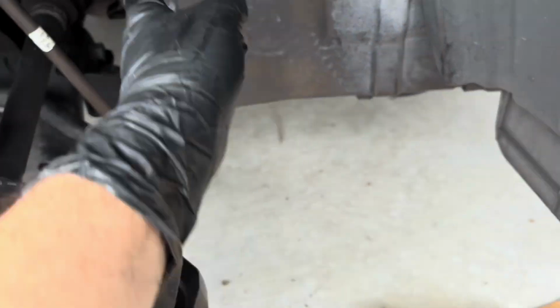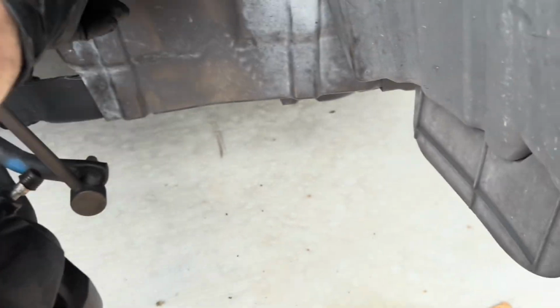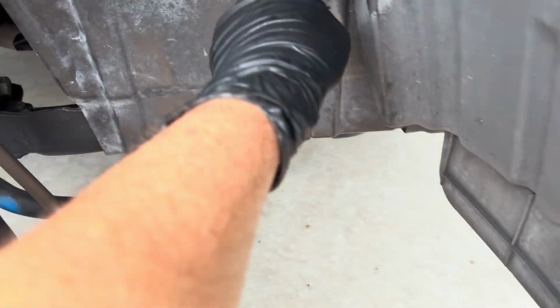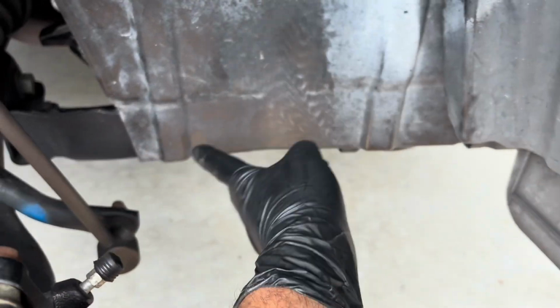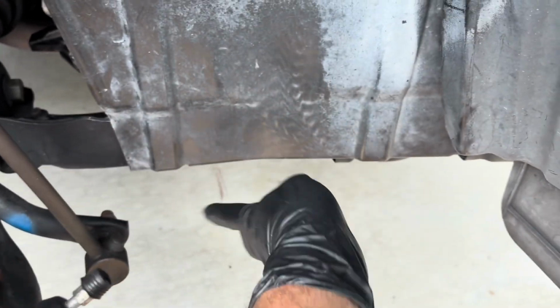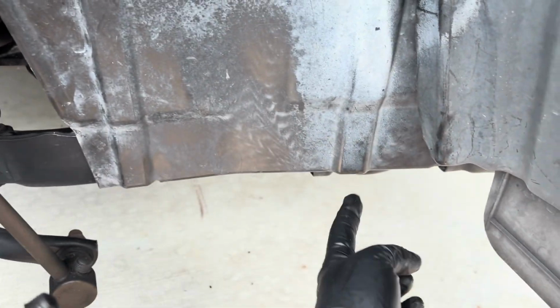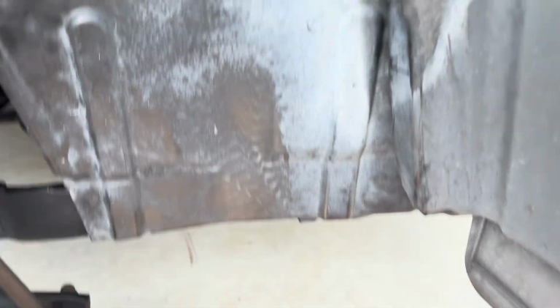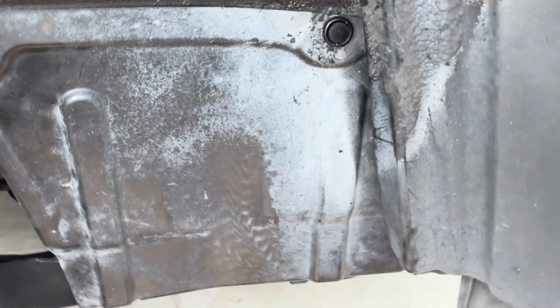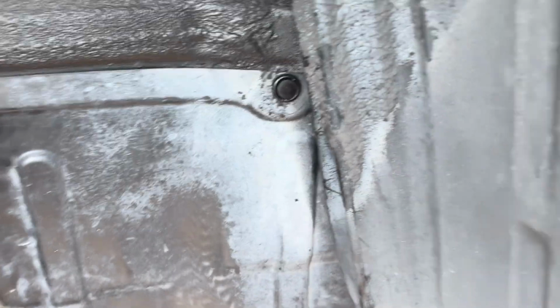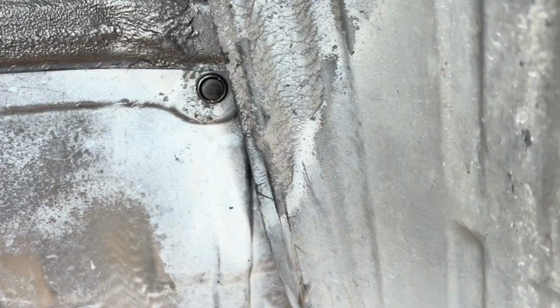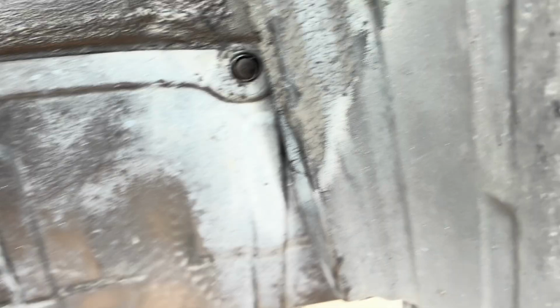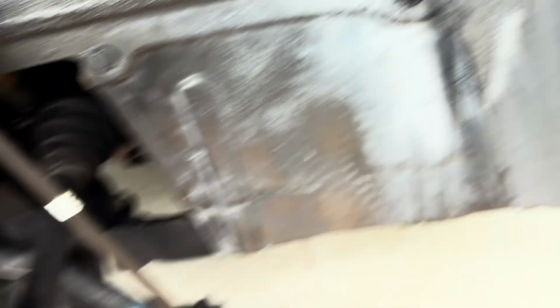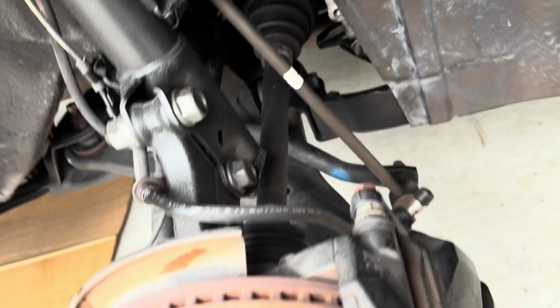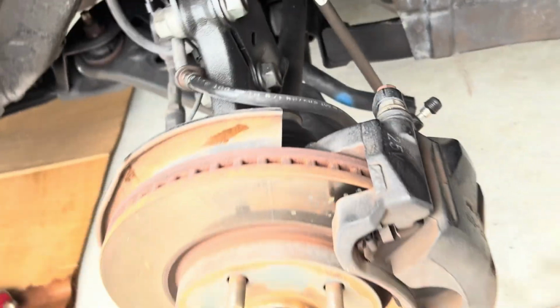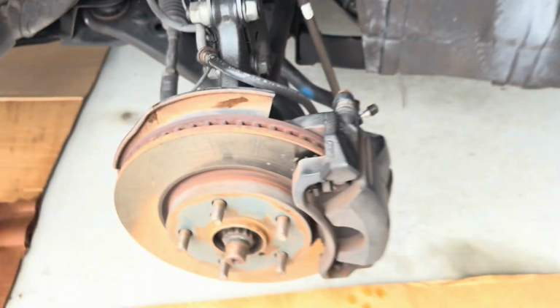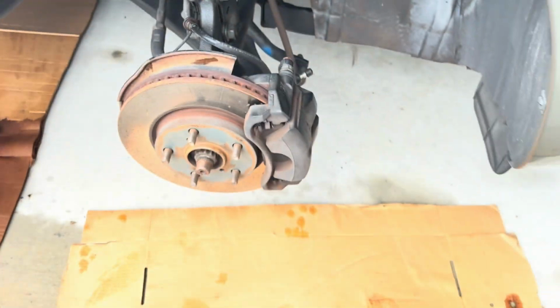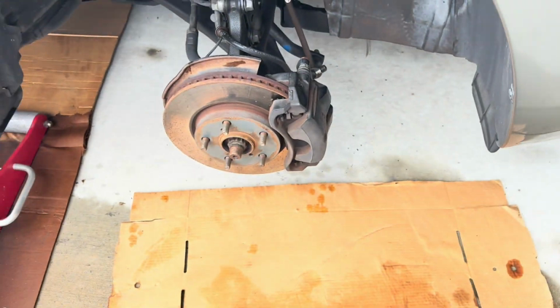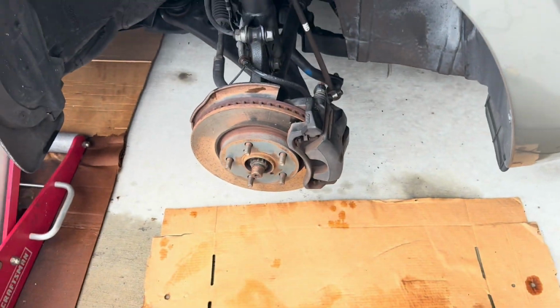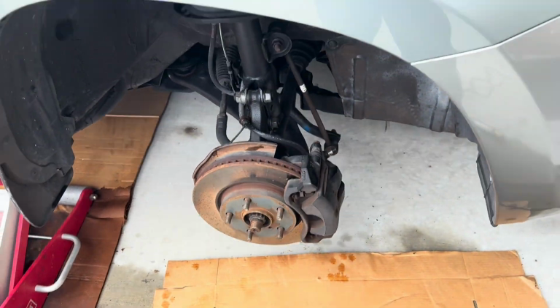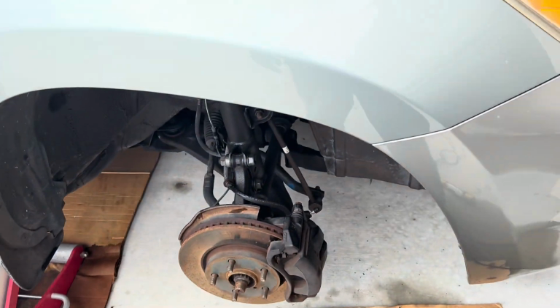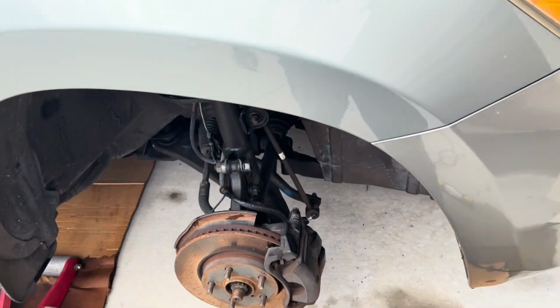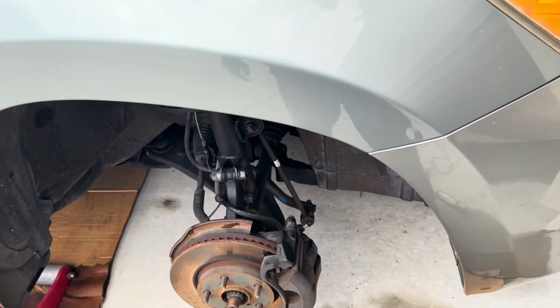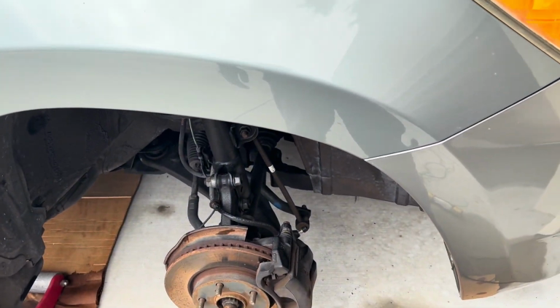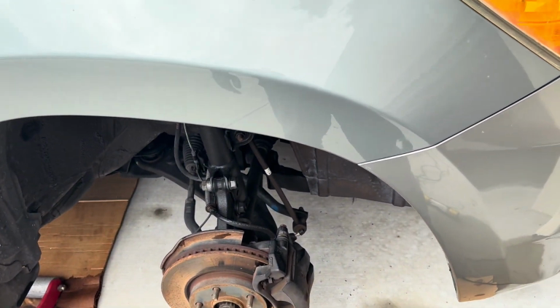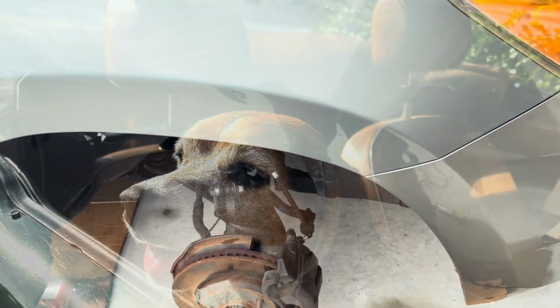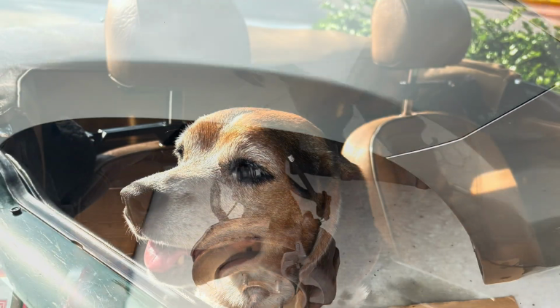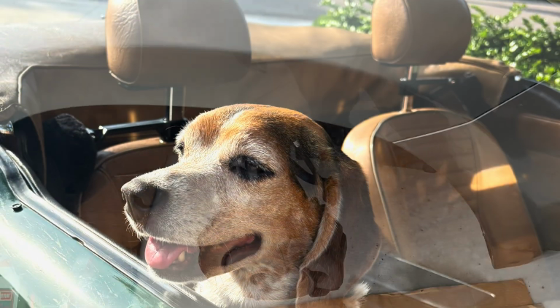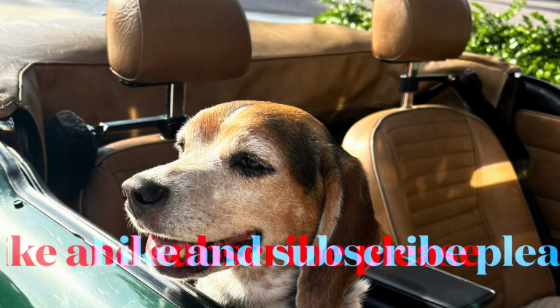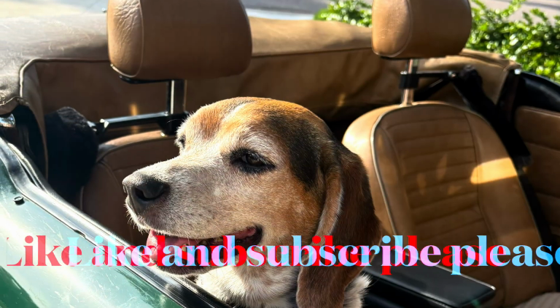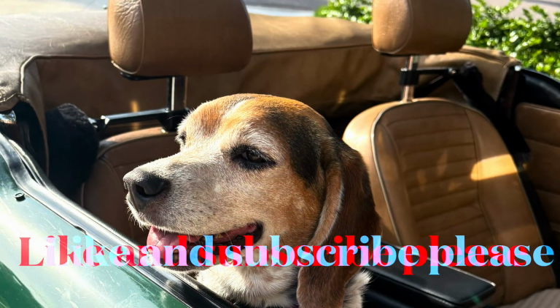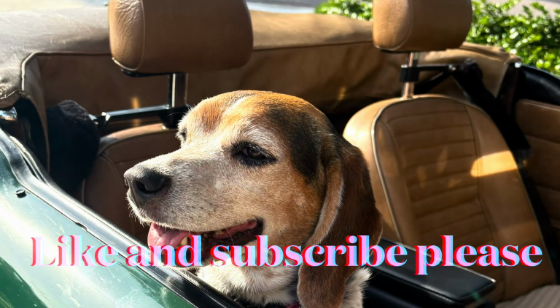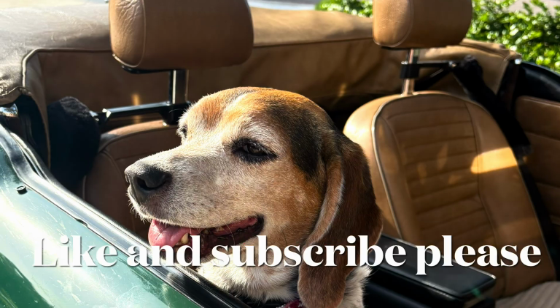Now just start putting it back together — cover back on, negative lead back on, one two three four back on. All we gotta do is put the wheel on and drive off.